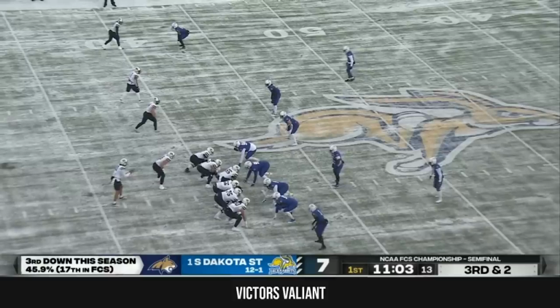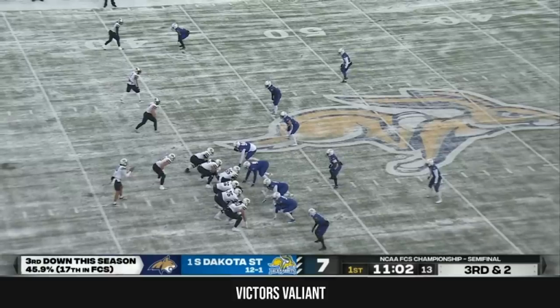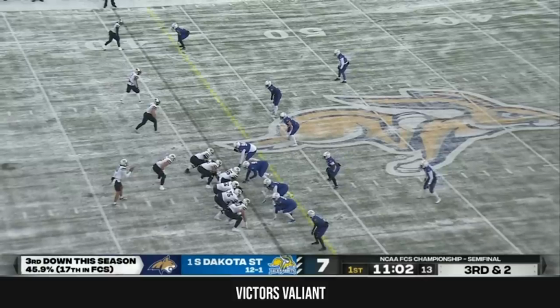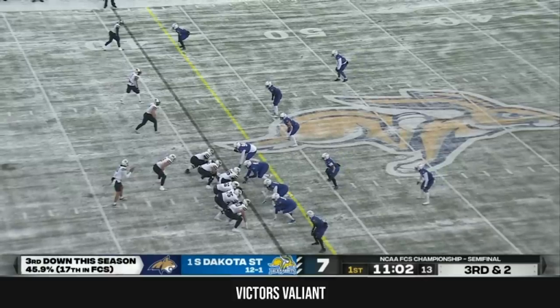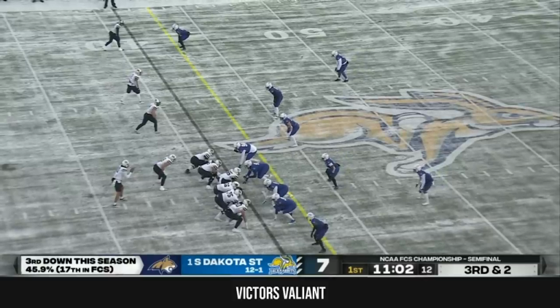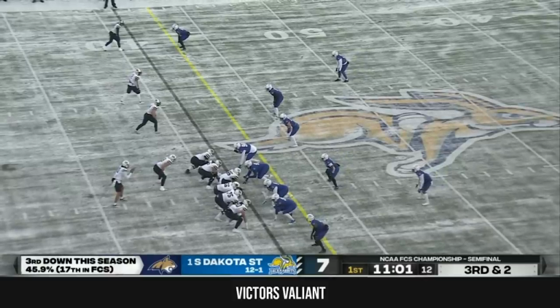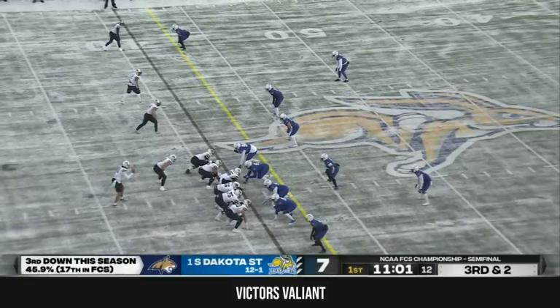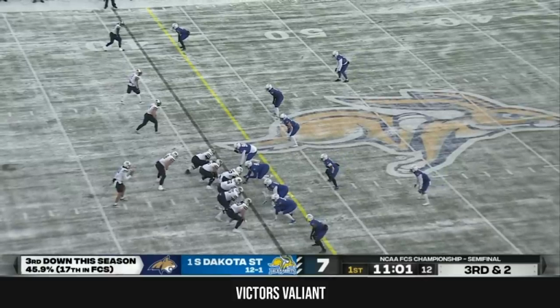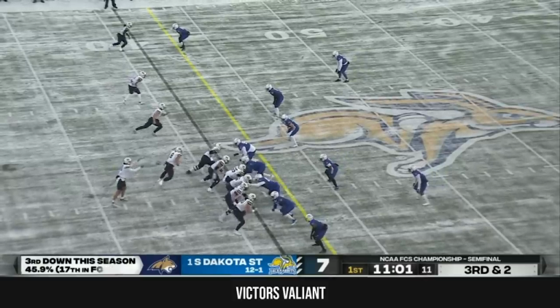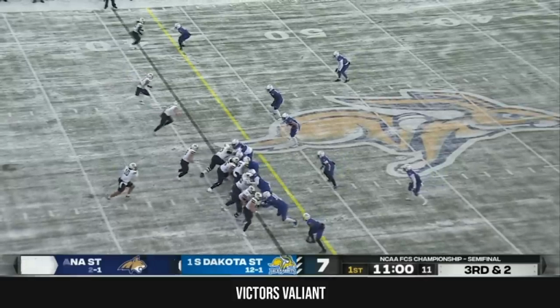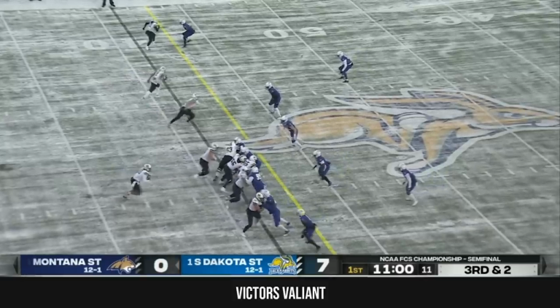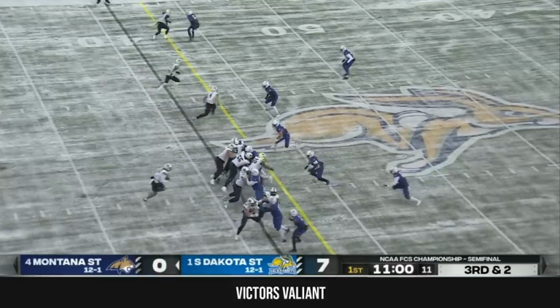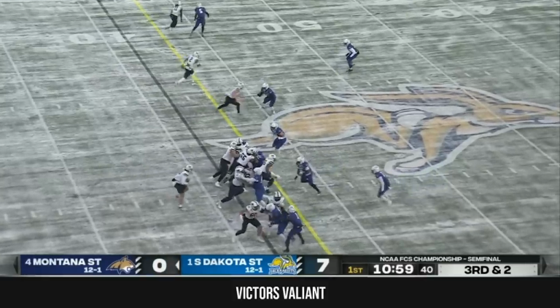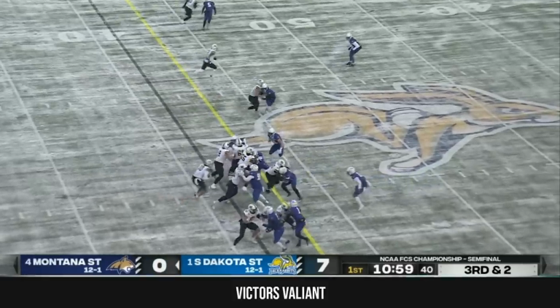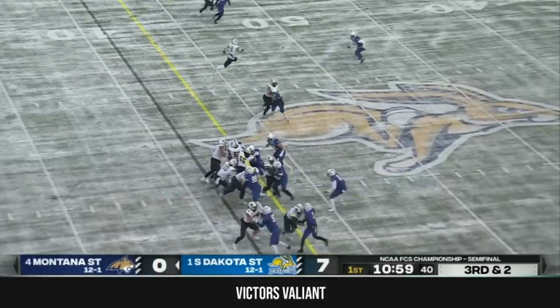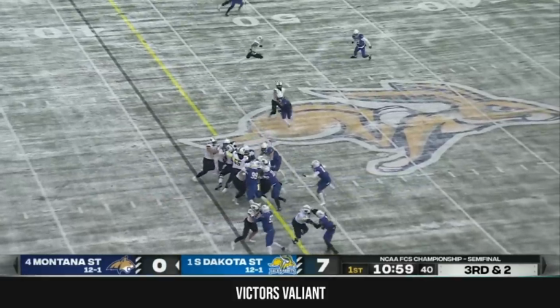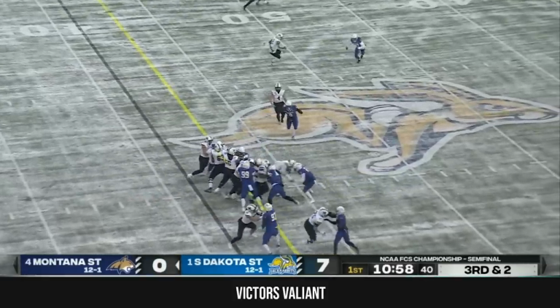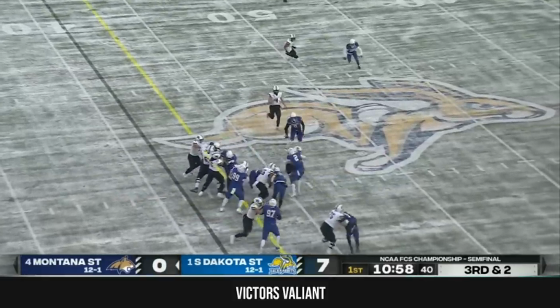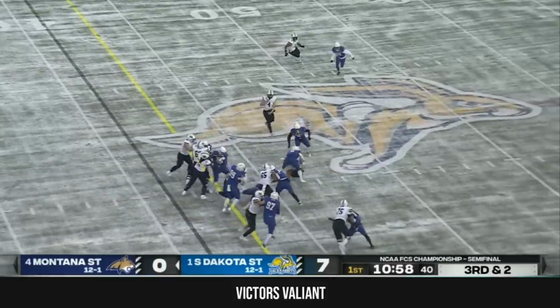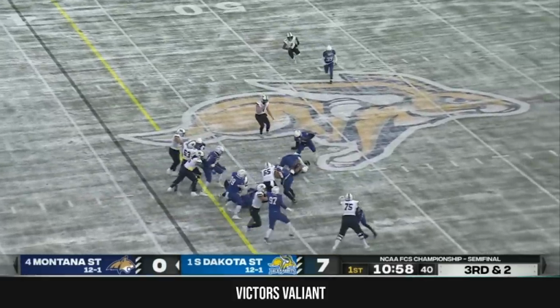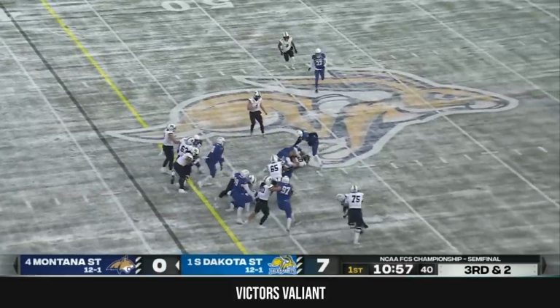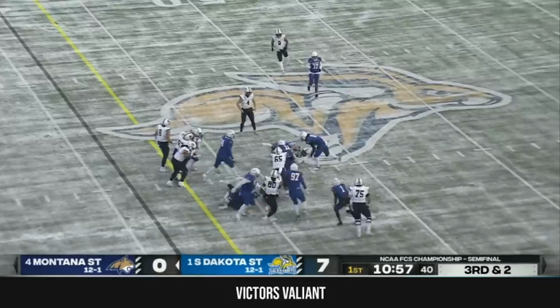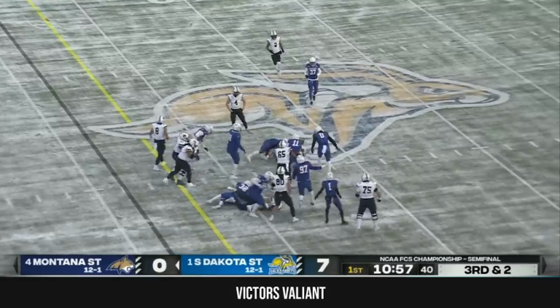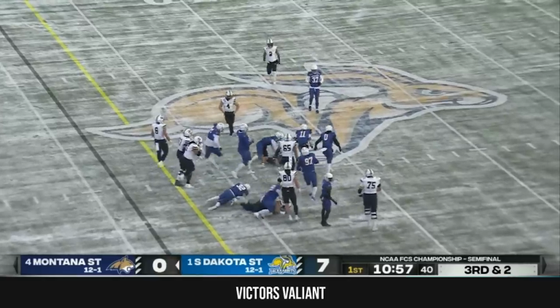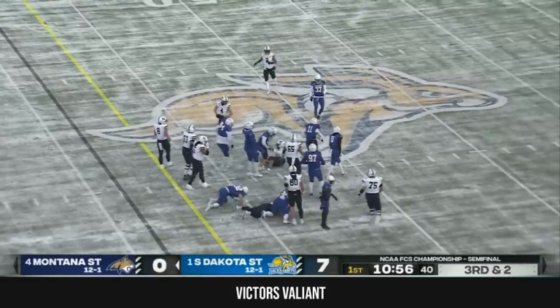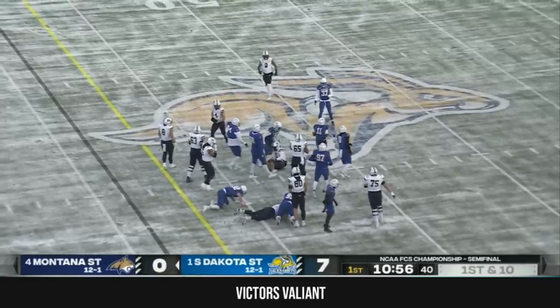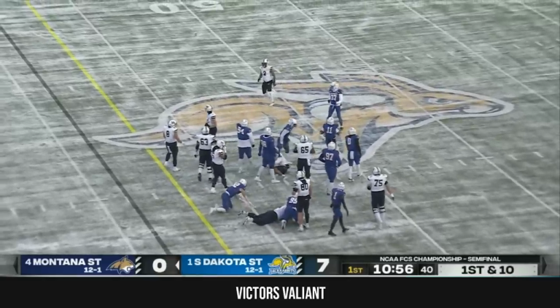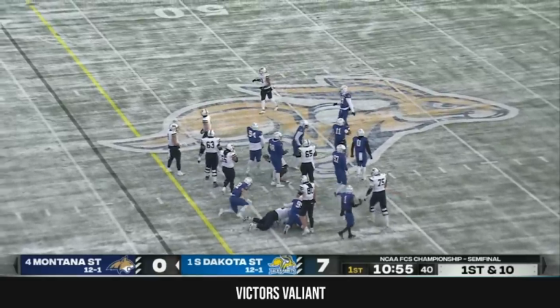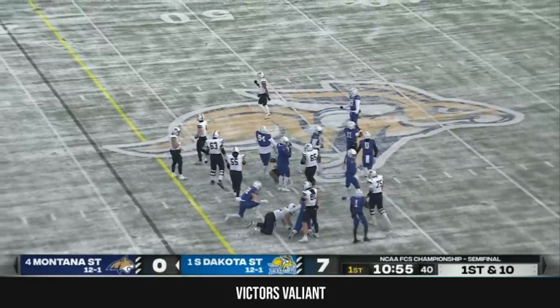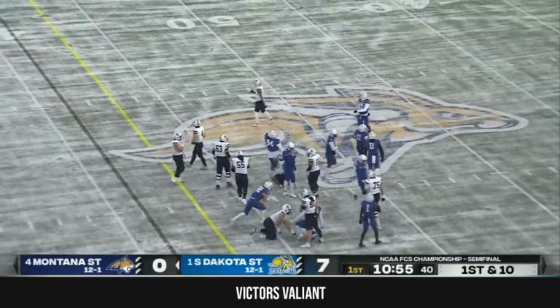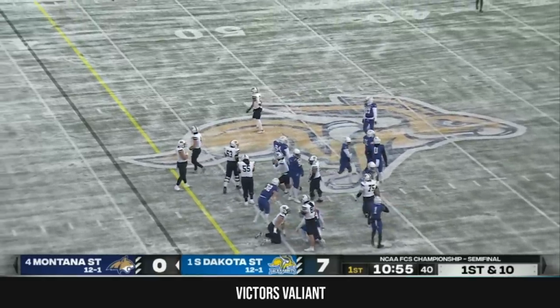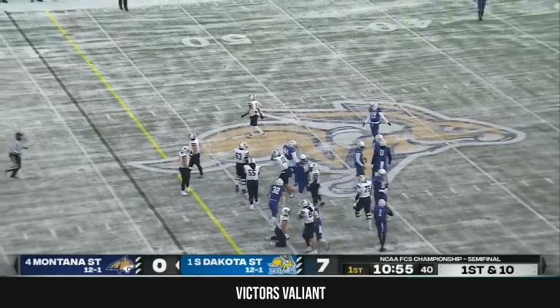Third down and short. Mallott is in the slot — this could be a run from Chambers. Indeed it is, right between the tackles, and he gets leveled by Isaiah Stahlberg.